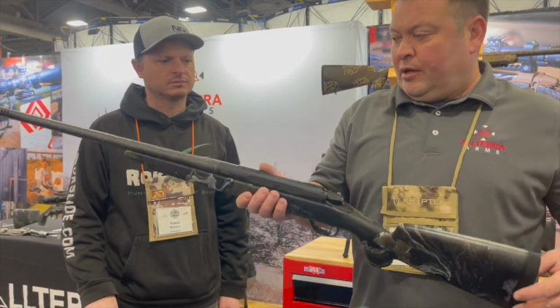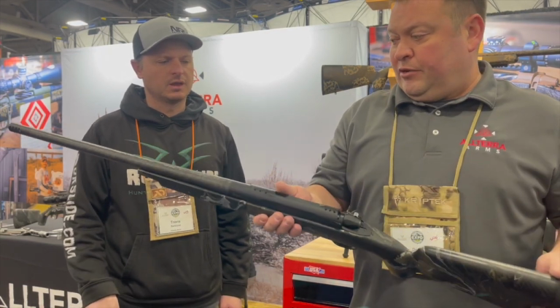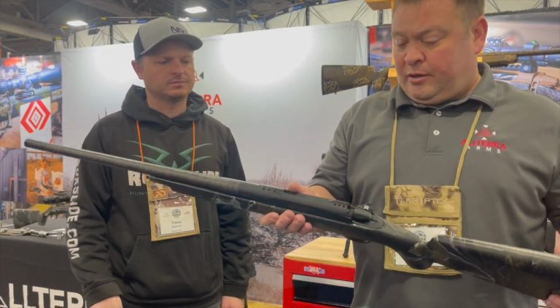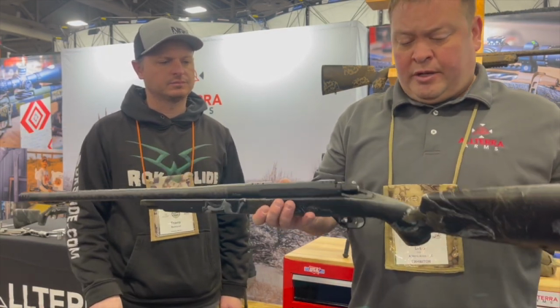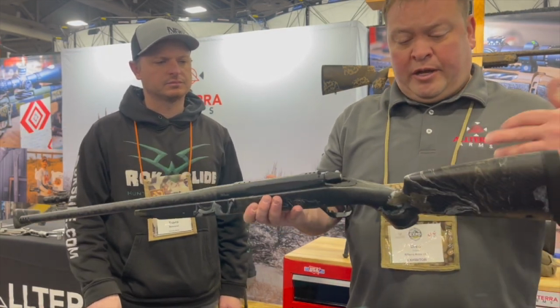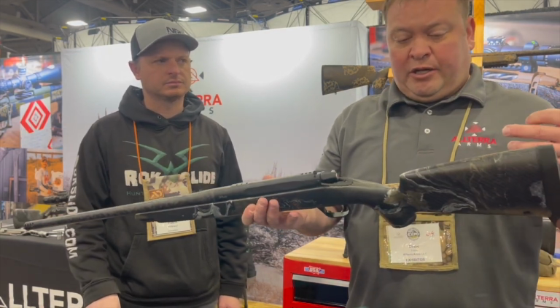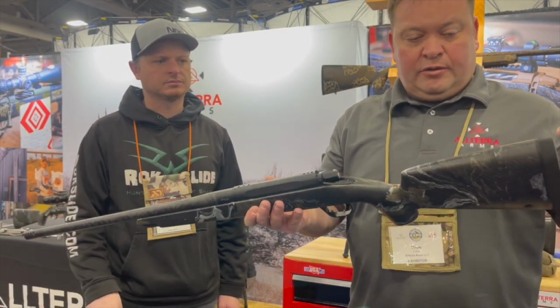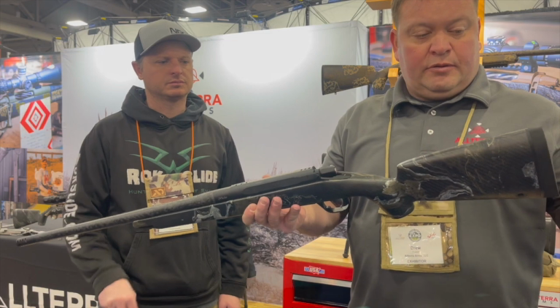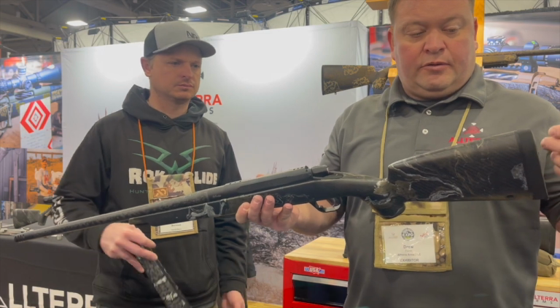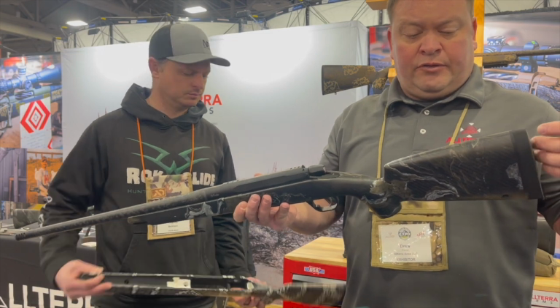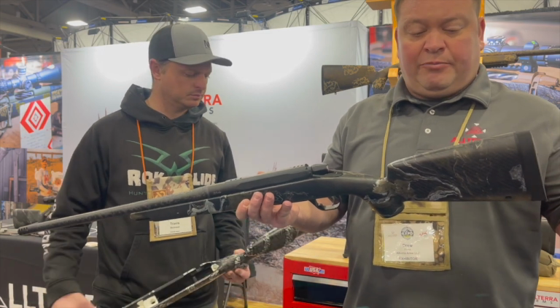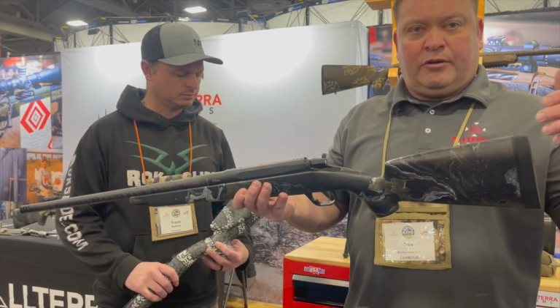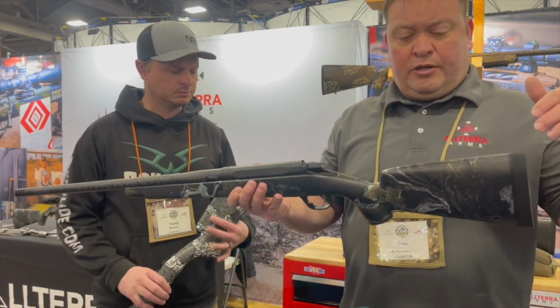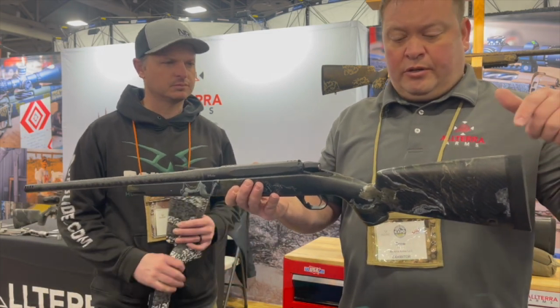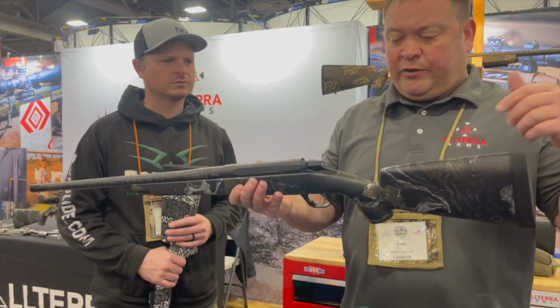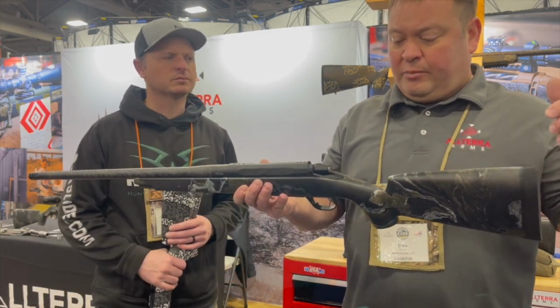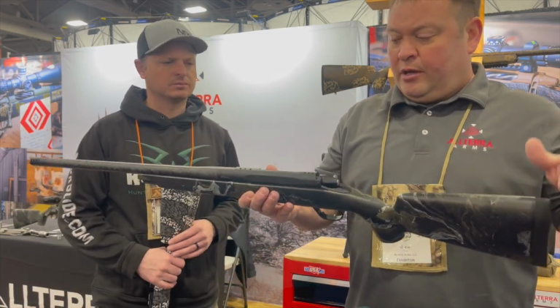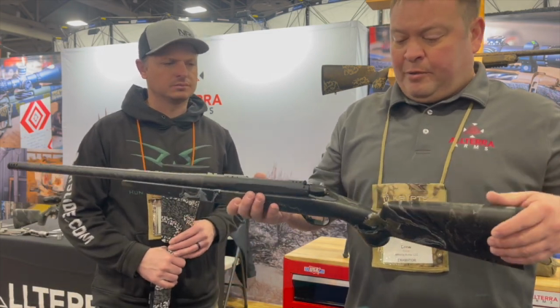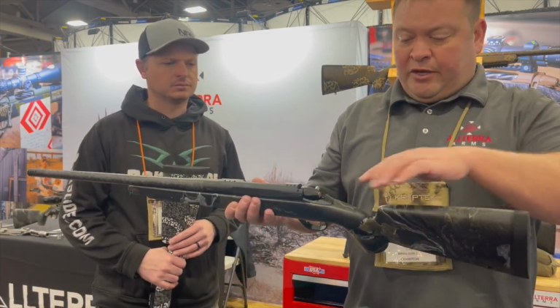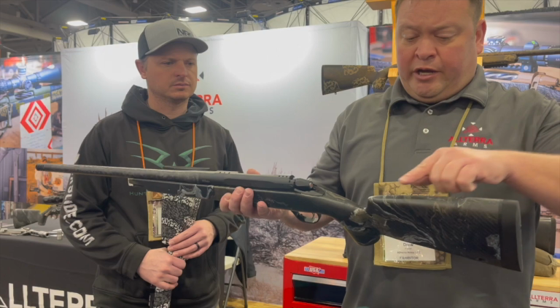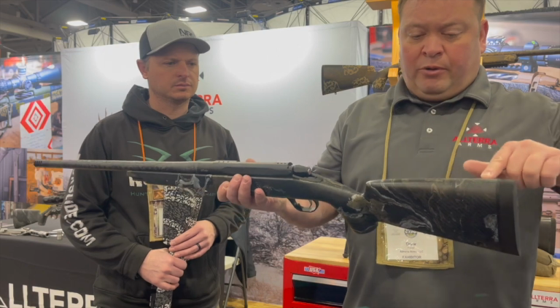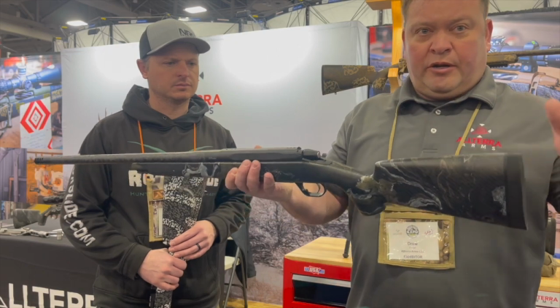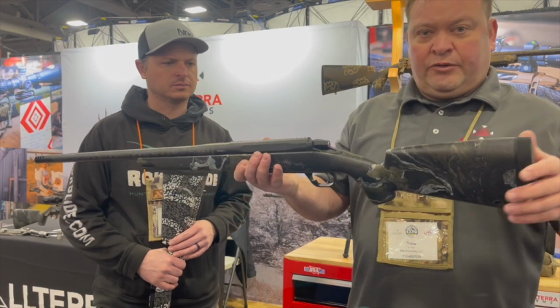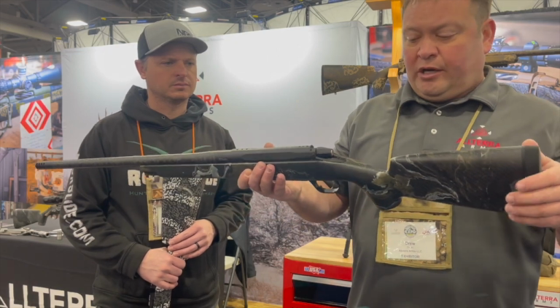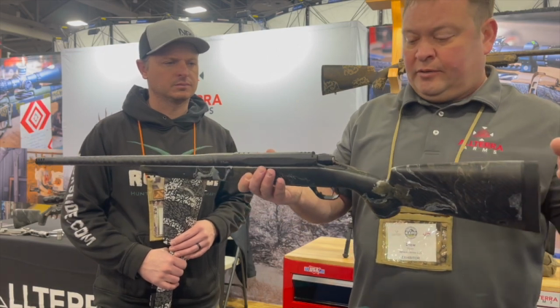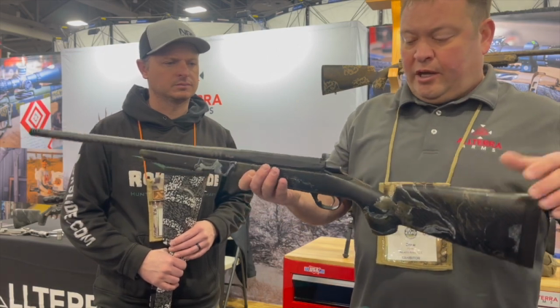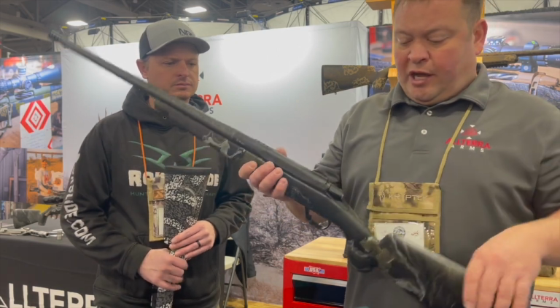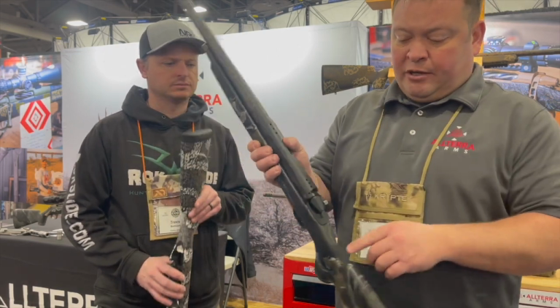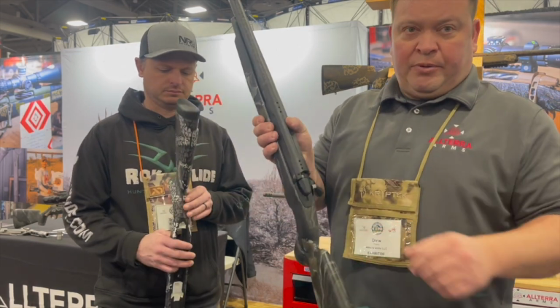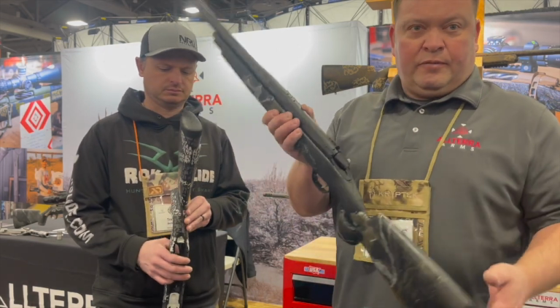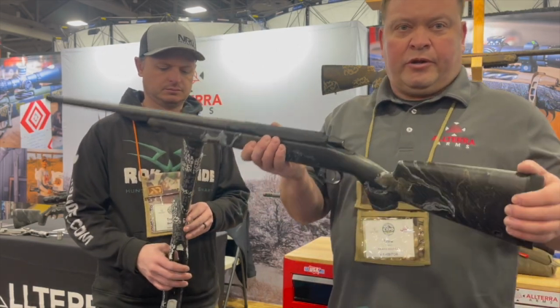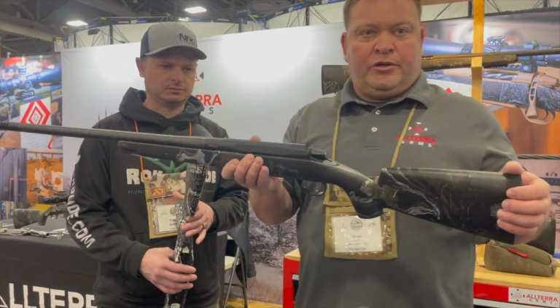These have some of the same technology: the negative comb, the above center line at bore as the other stock, and the offset grip for ergonomic shooting.